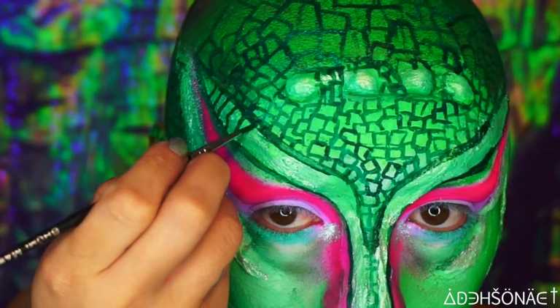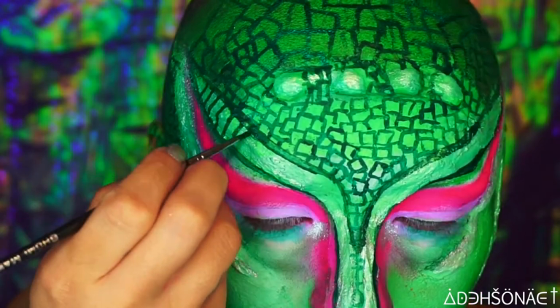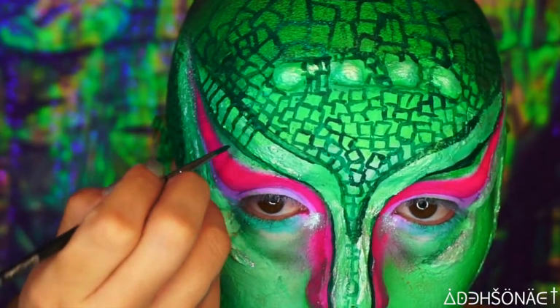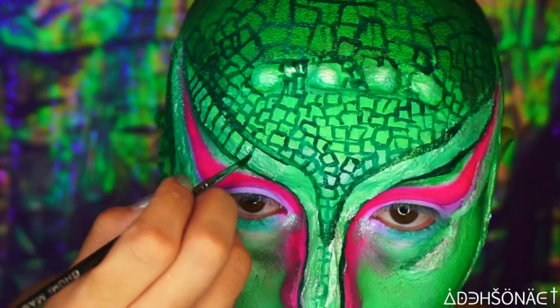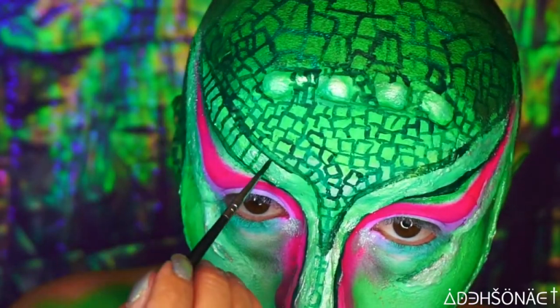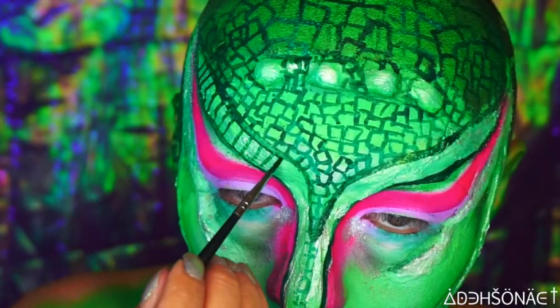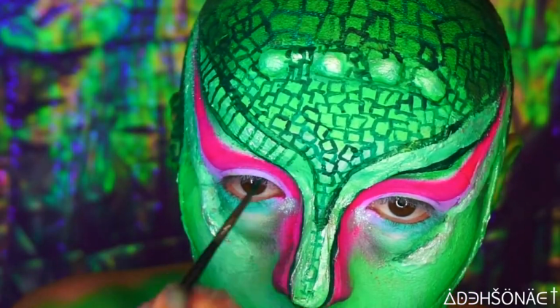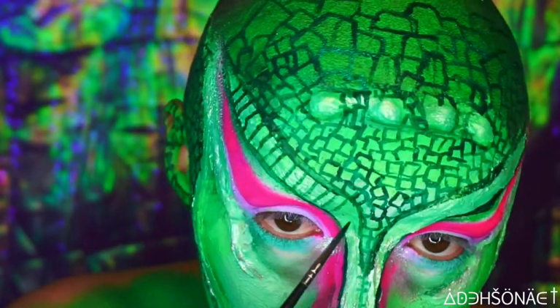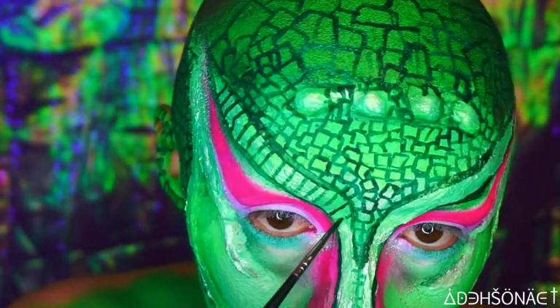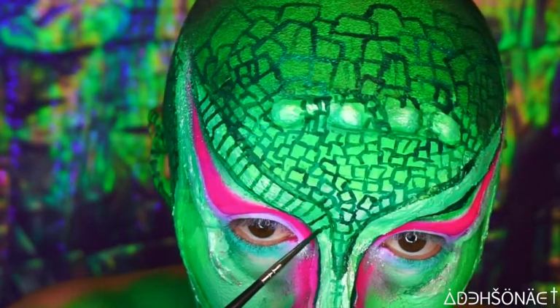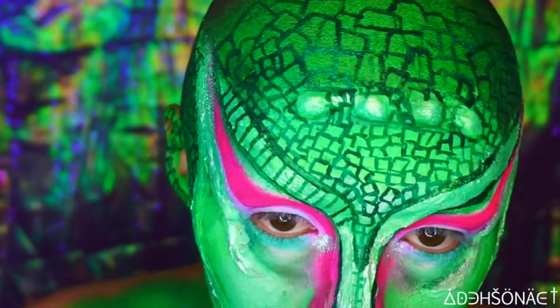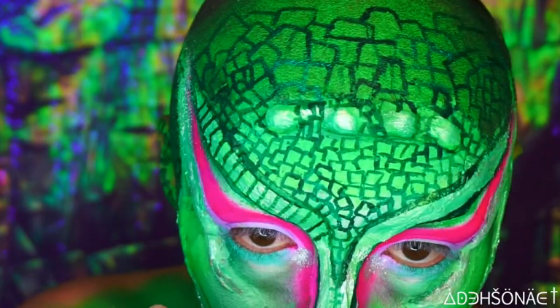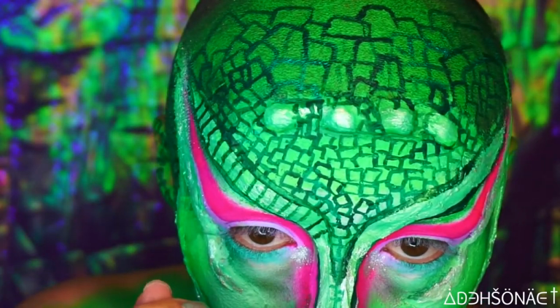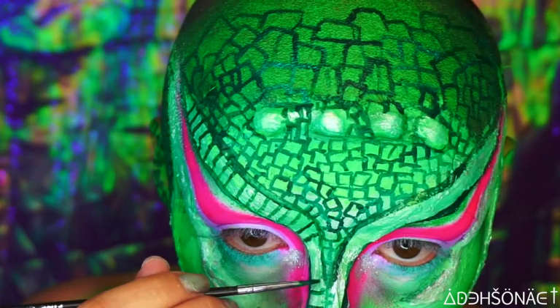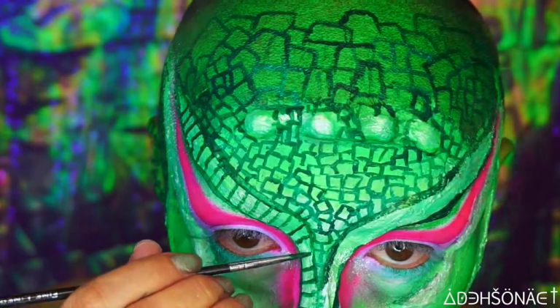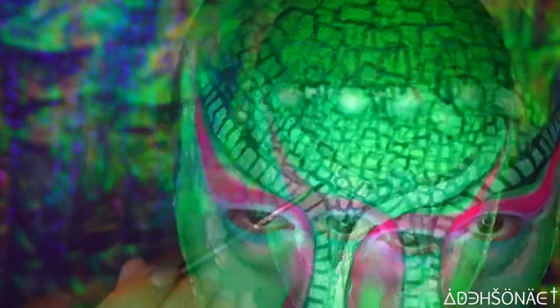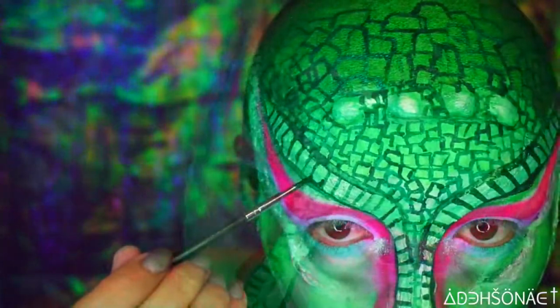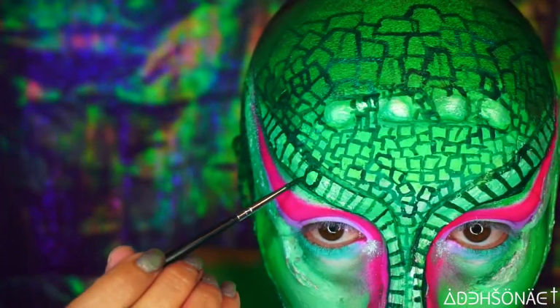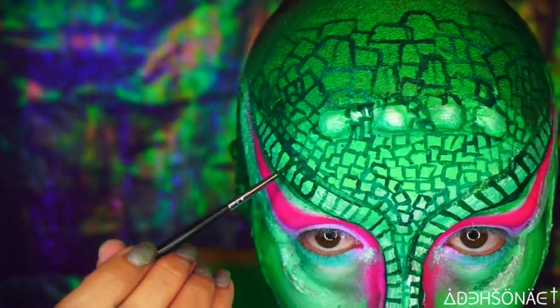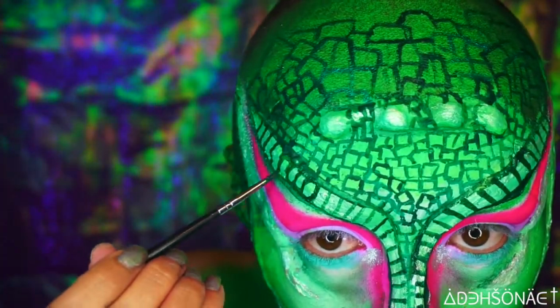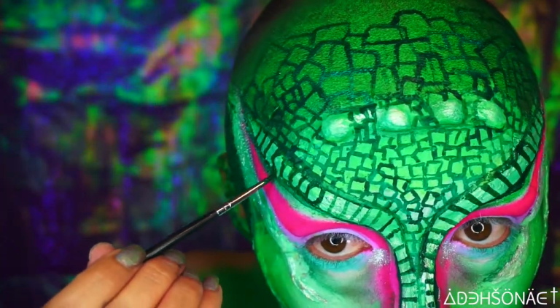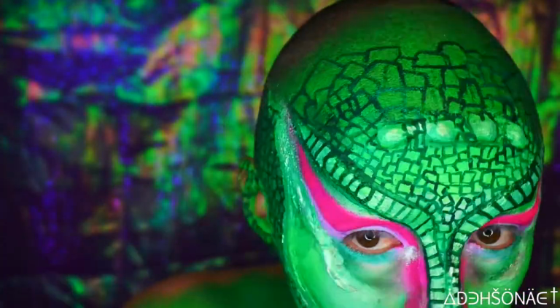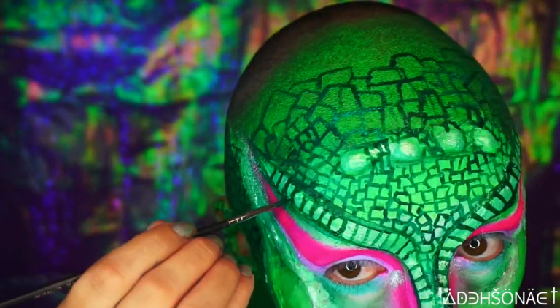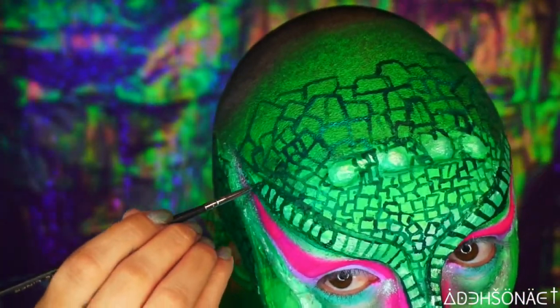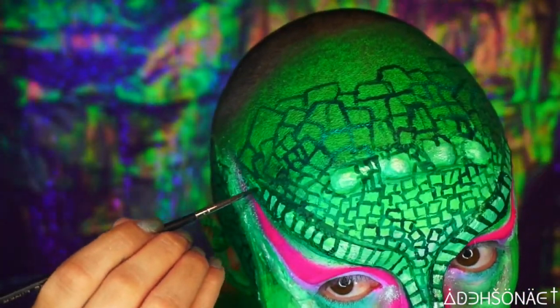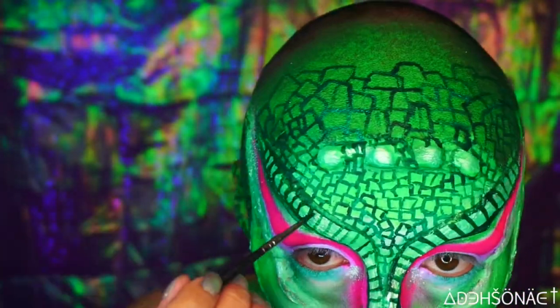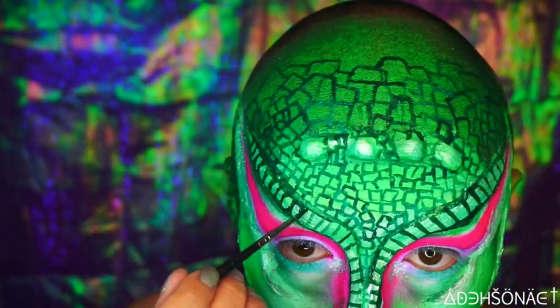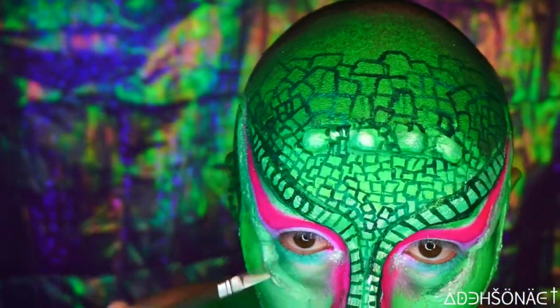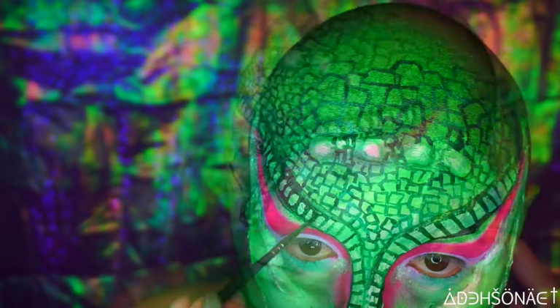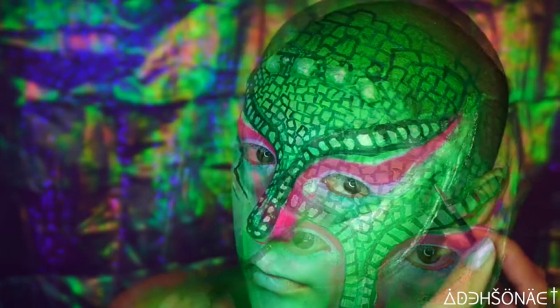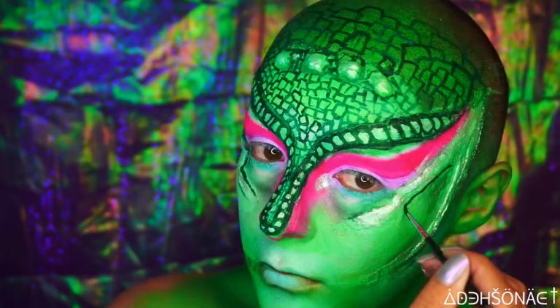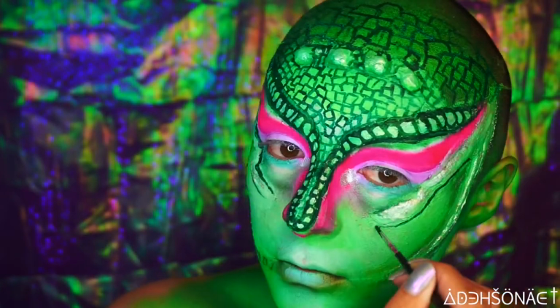For the eyebrow portion, I just created some very straight lines going down all the way towards my nose, and then I went in and rounded them out just to give it more of a pronounced scale look.